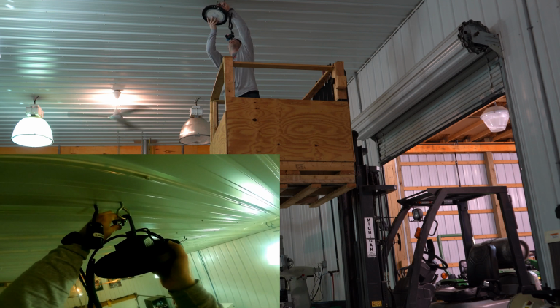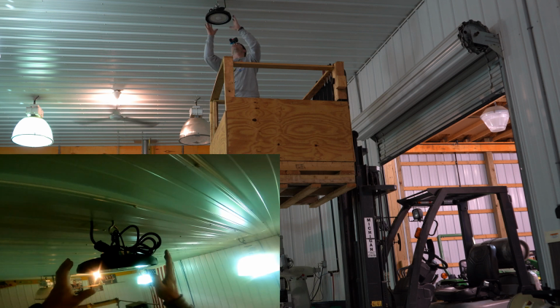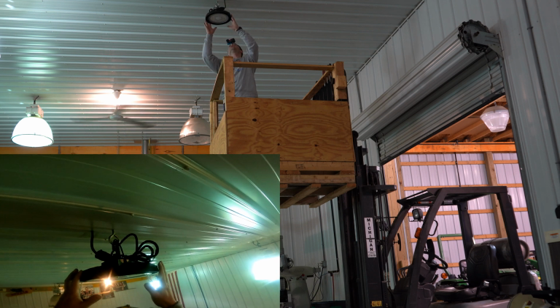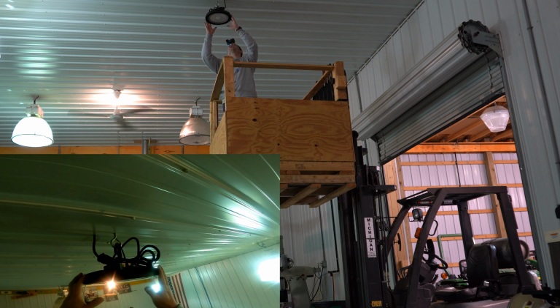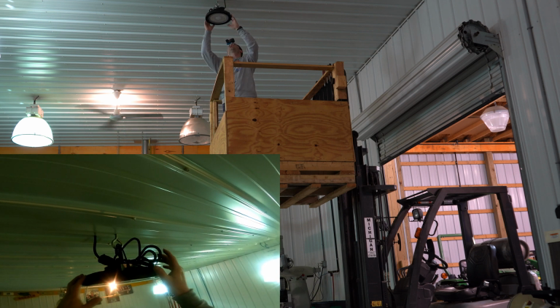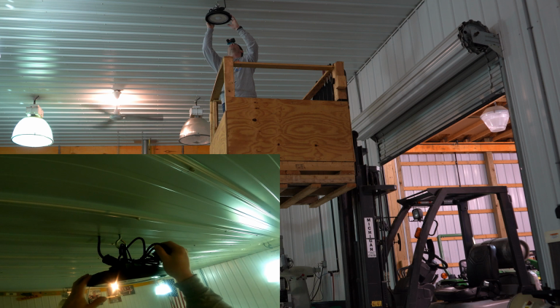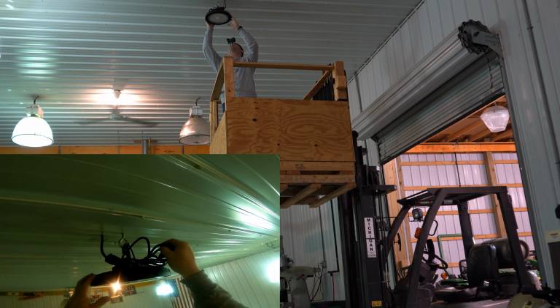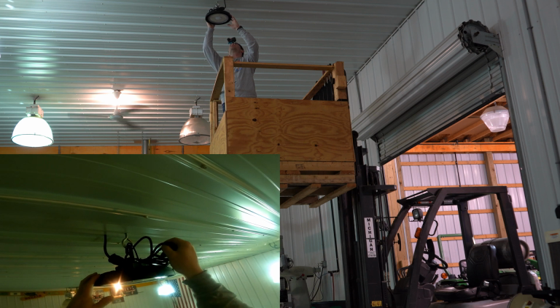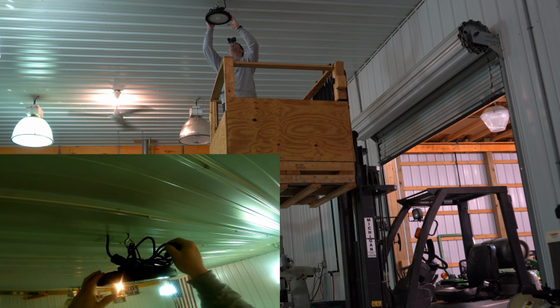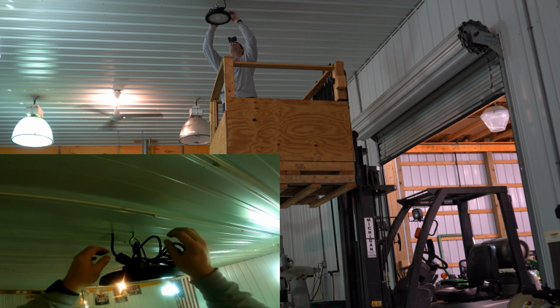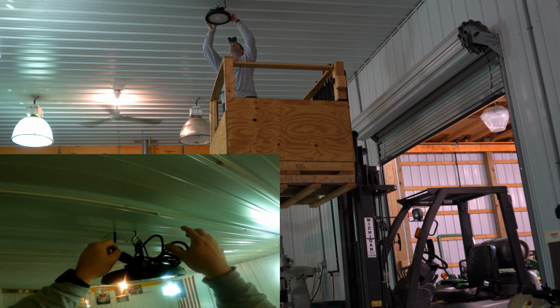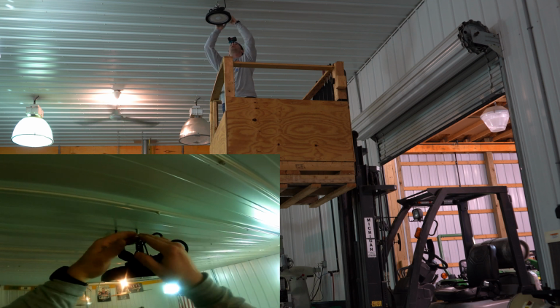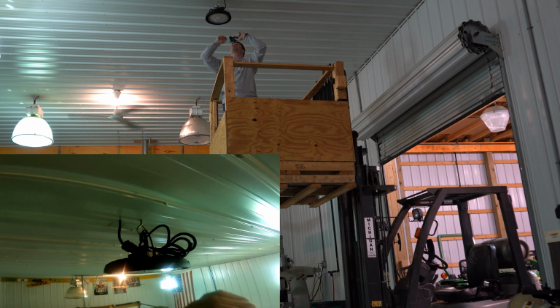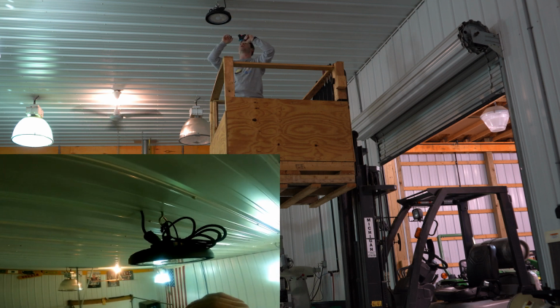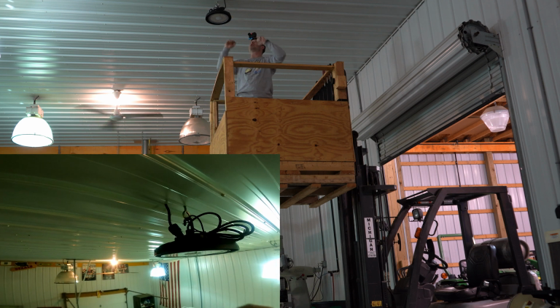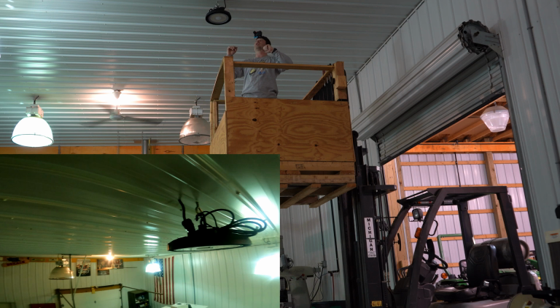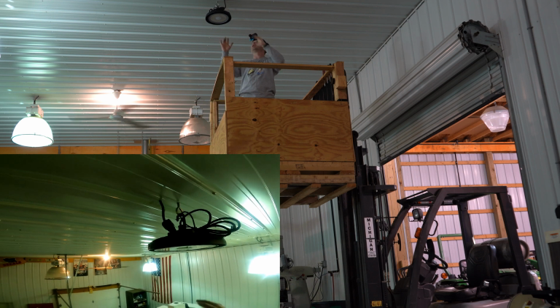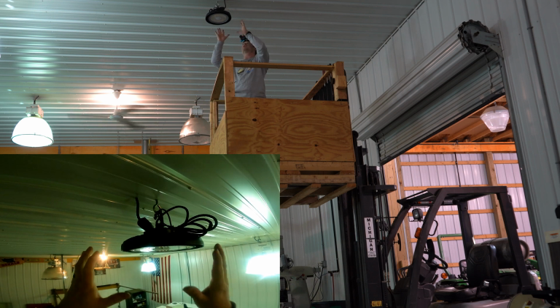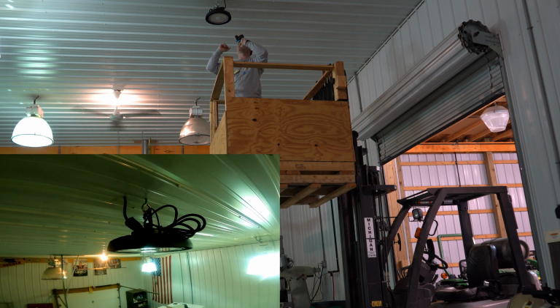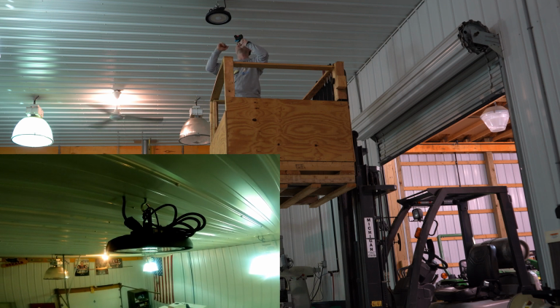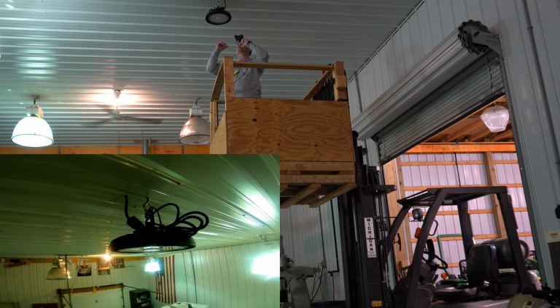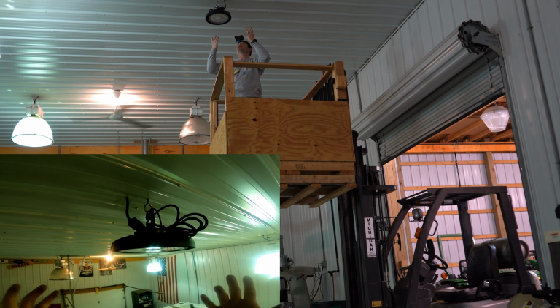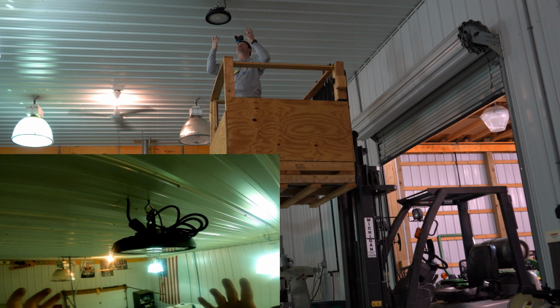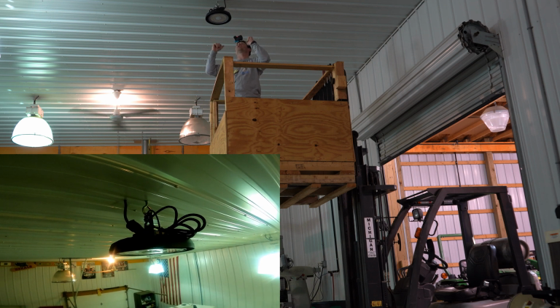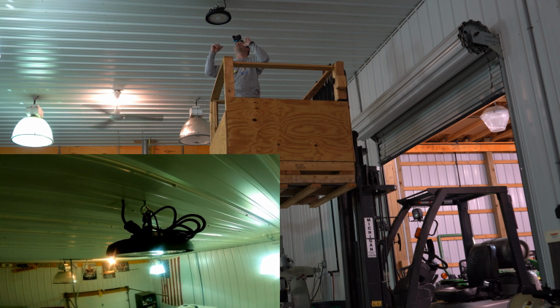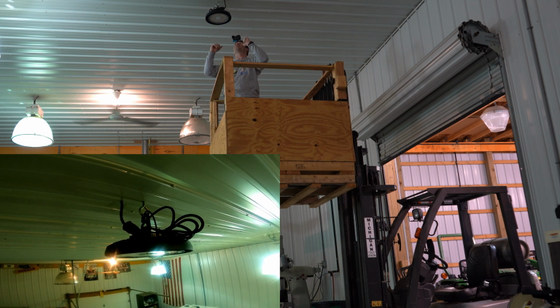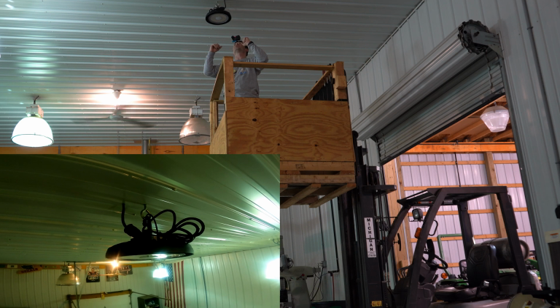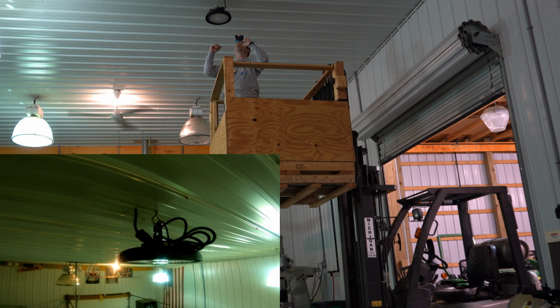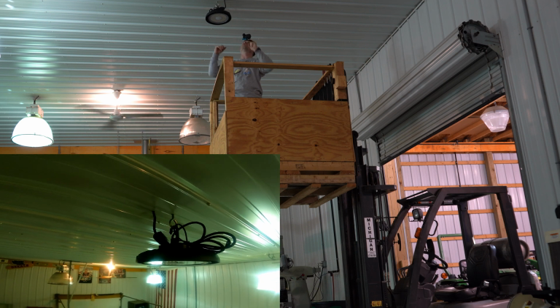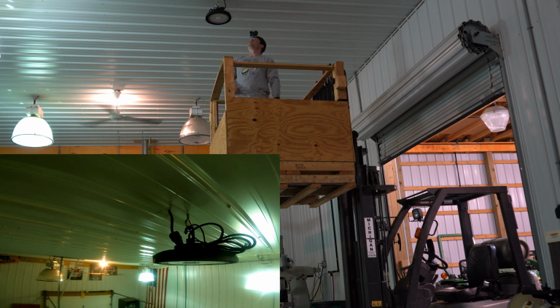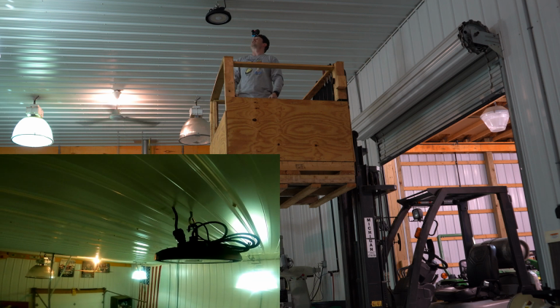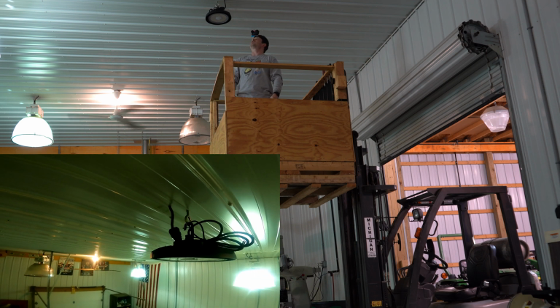That's in there now. We have some extra wire we might cut down and shorten after we get everything set up, but this is now a functional setup. Only took a couple of minutes to really do that, so let's get to the next one.